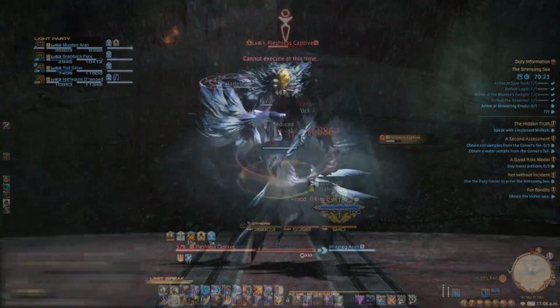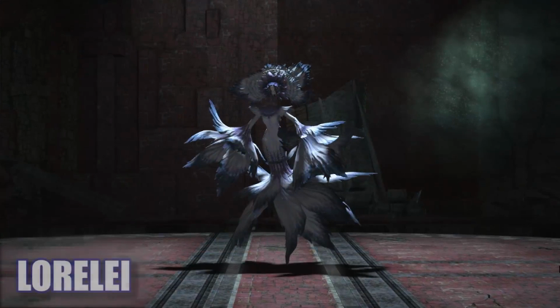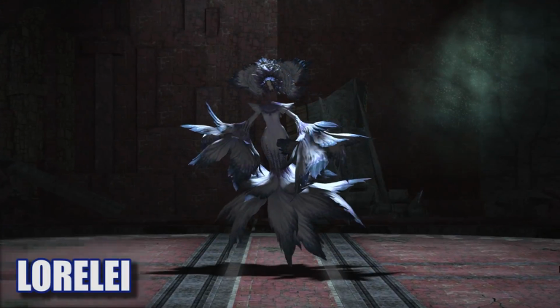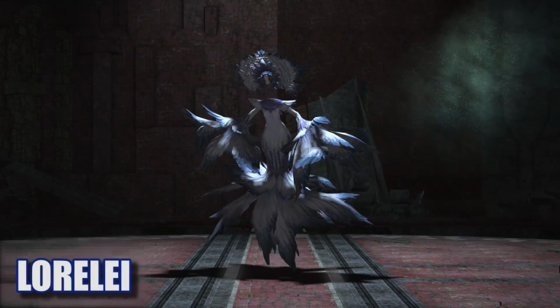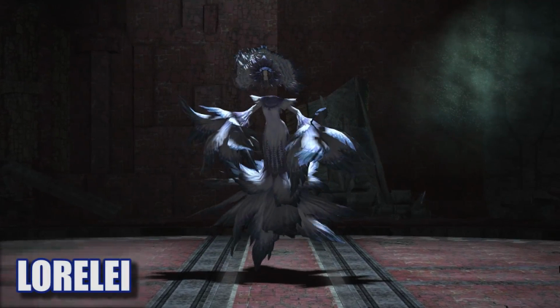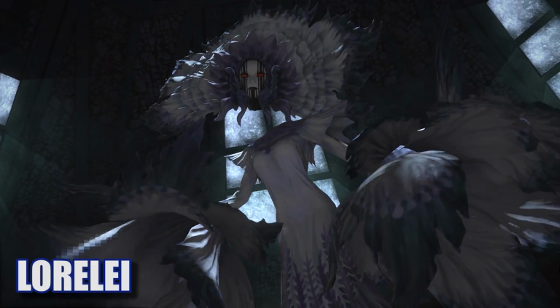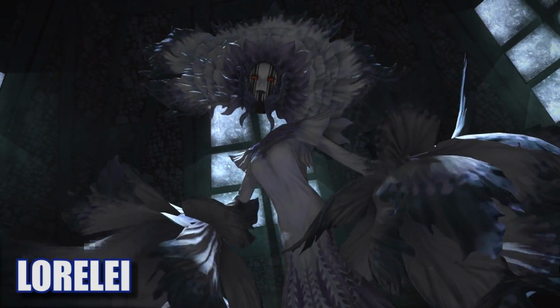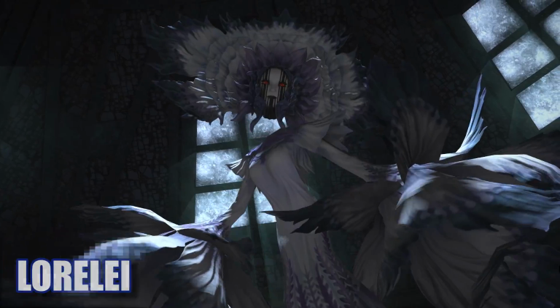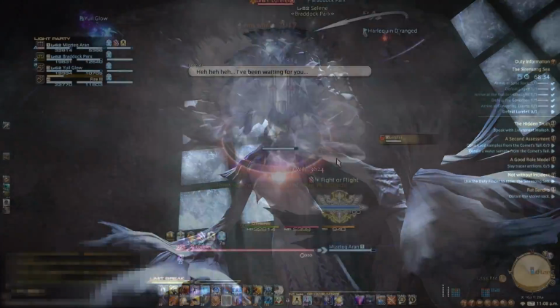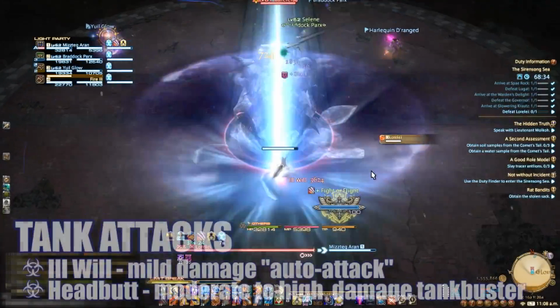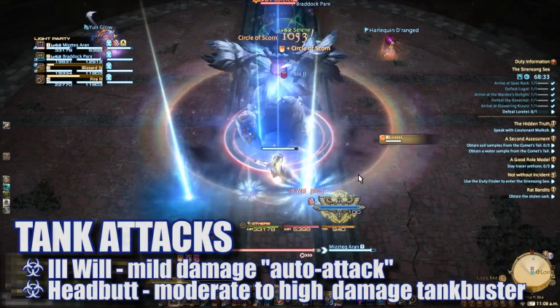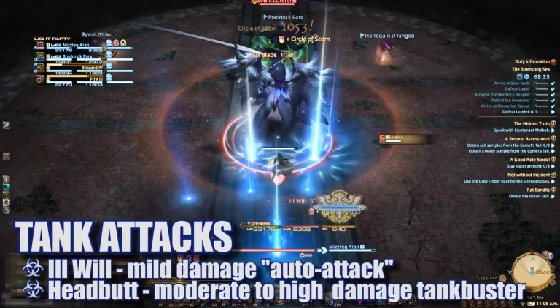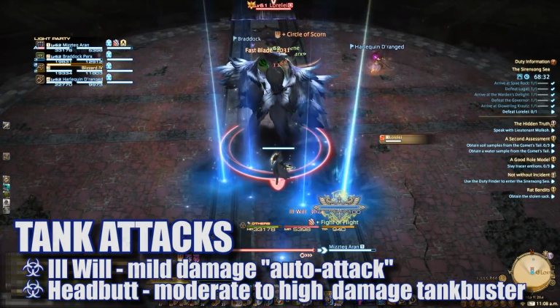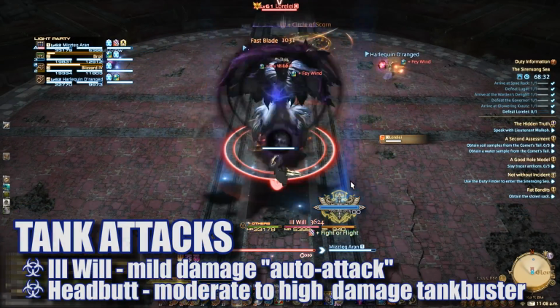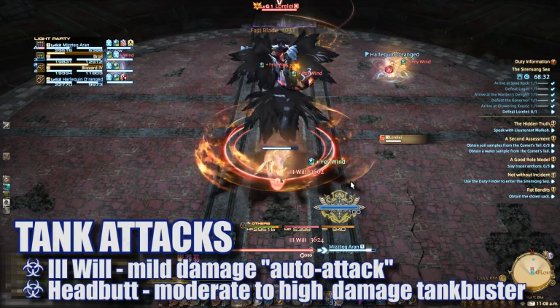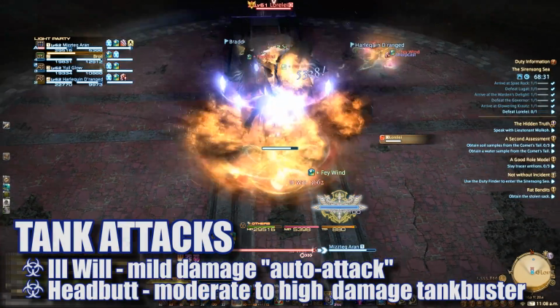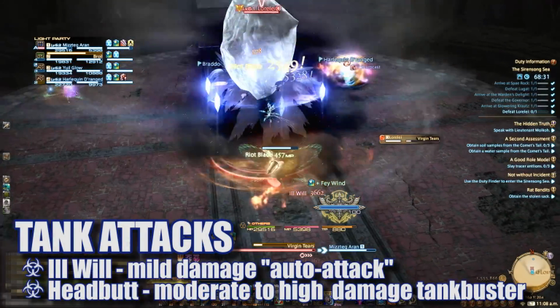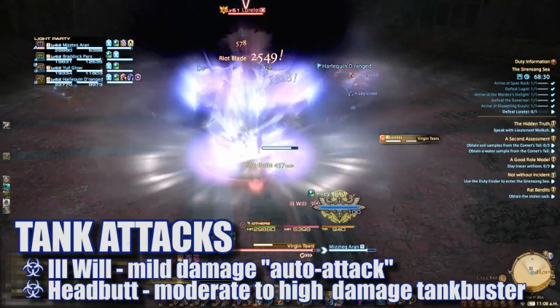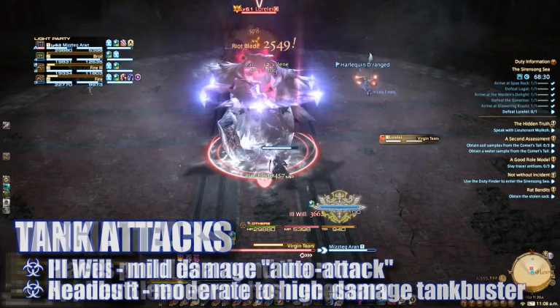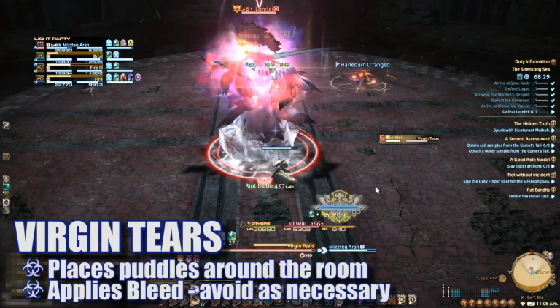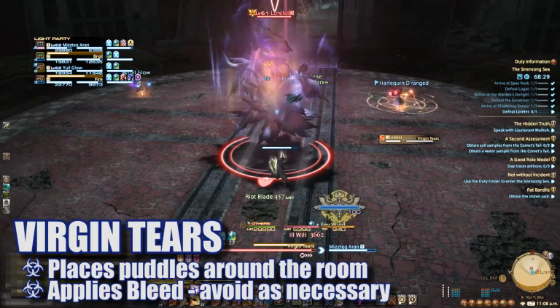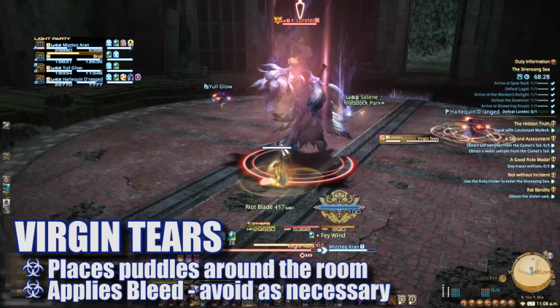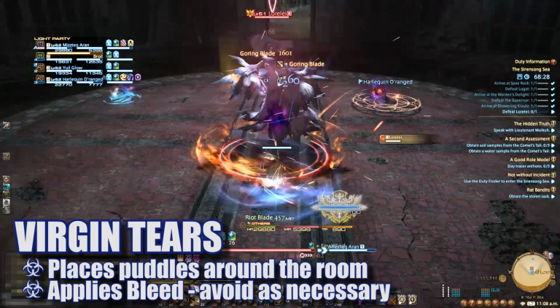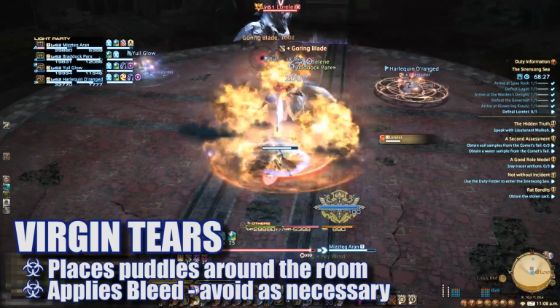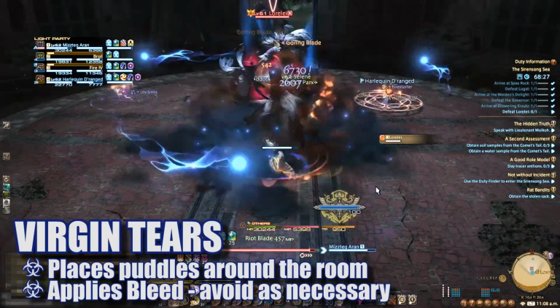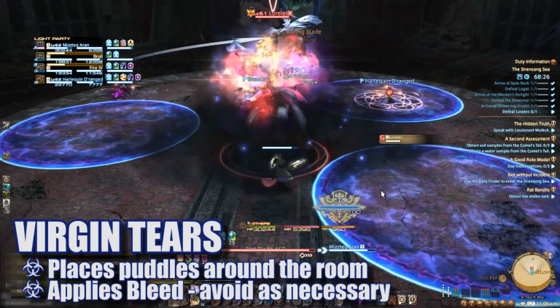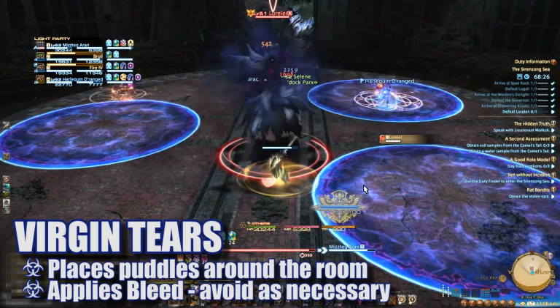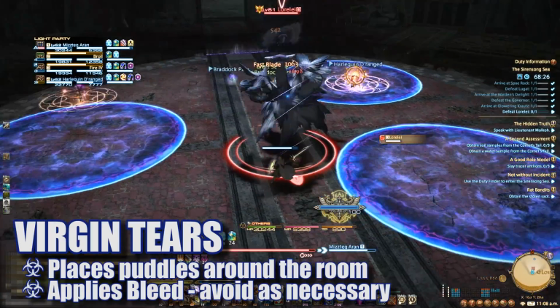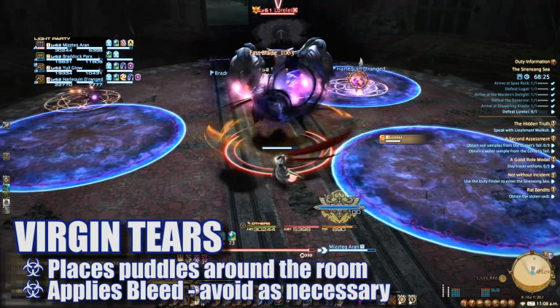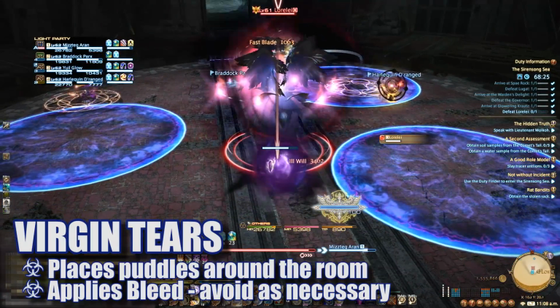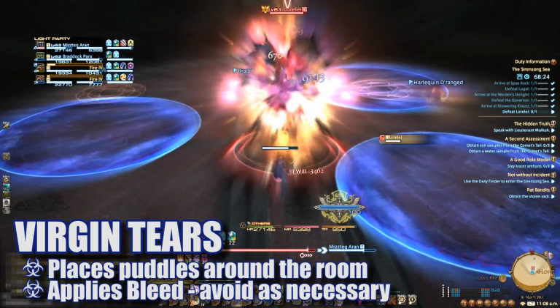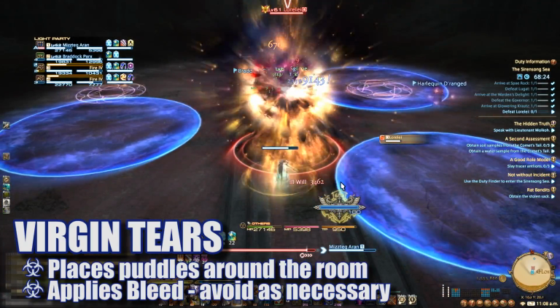The last boss is Lorelei. She can target the tank with Ill Will and Headbutt, which can hit pretty hard, so tanks and healers be ready. She'll cast the aptly named Virgin Tears, placing down large AoE circles around the room that apply a bleed debuff and do high damage to any player standing in them.